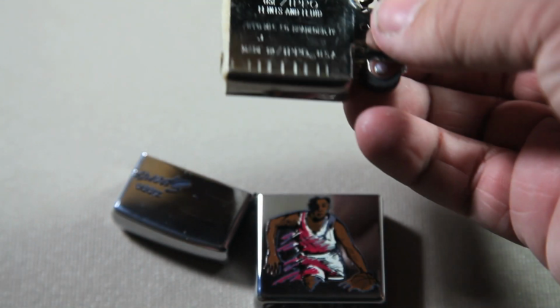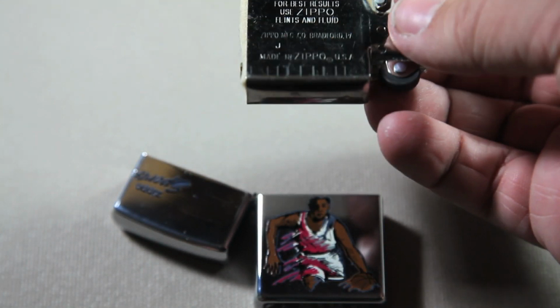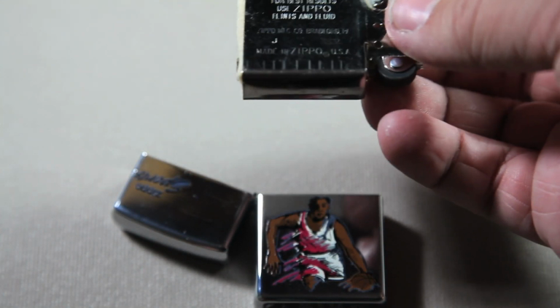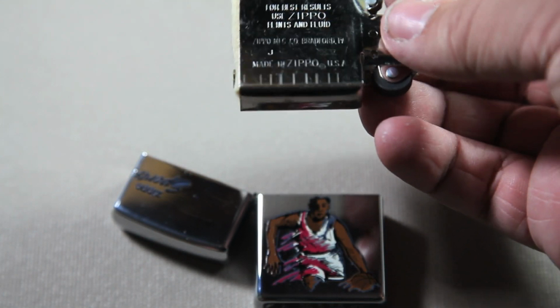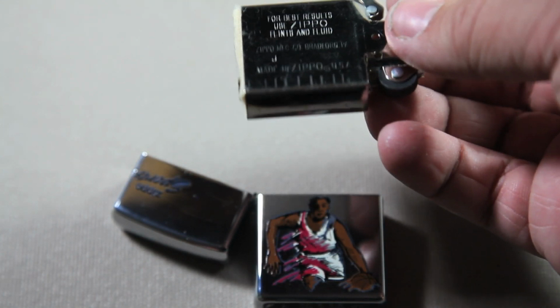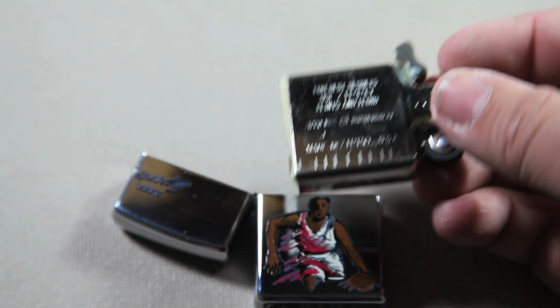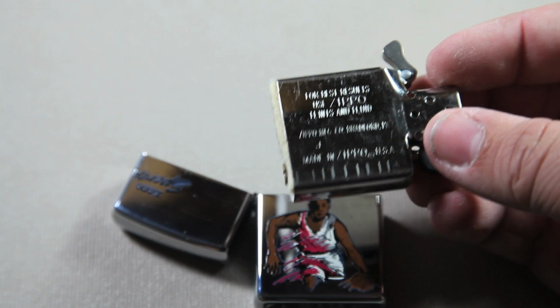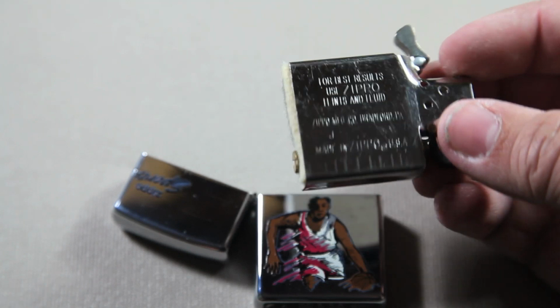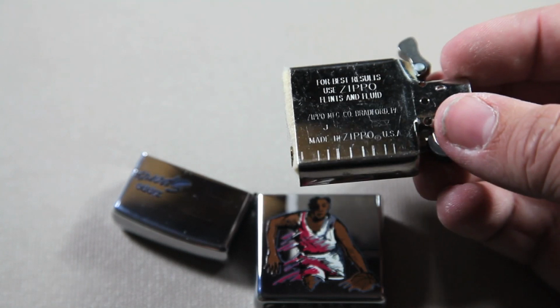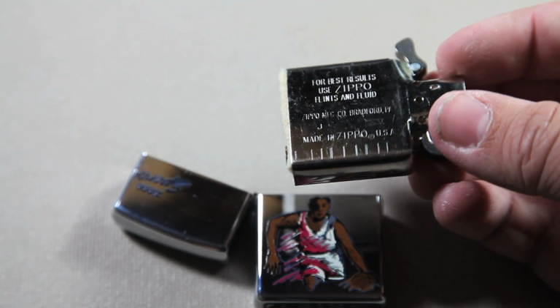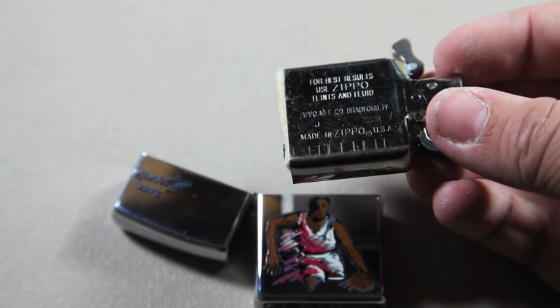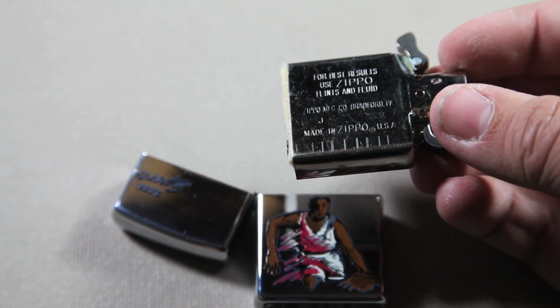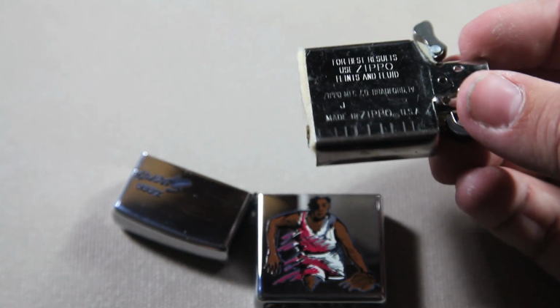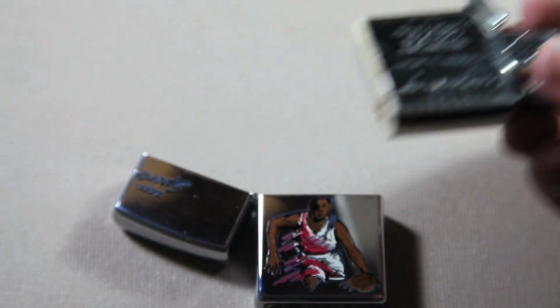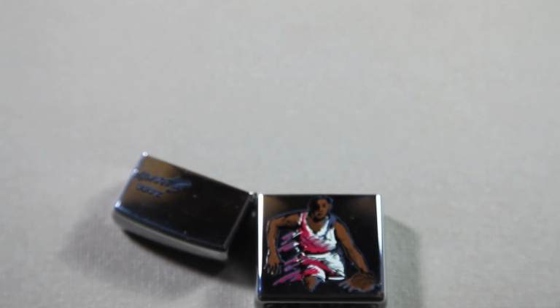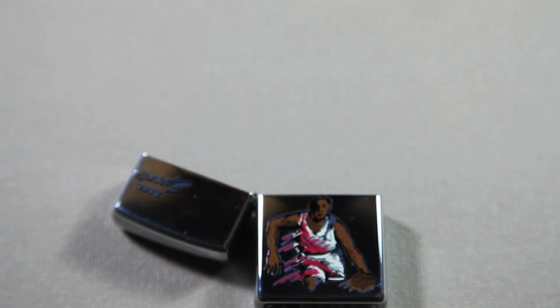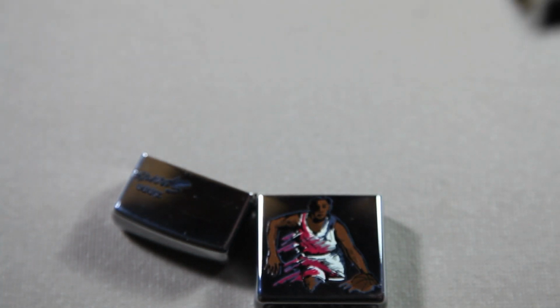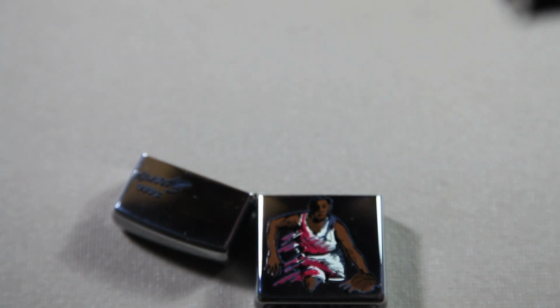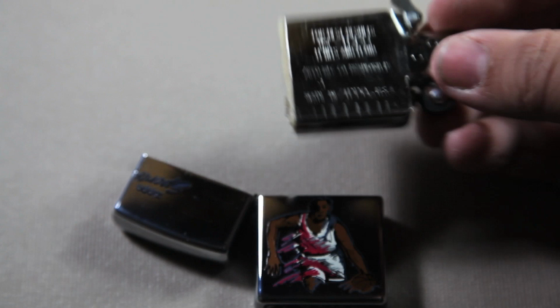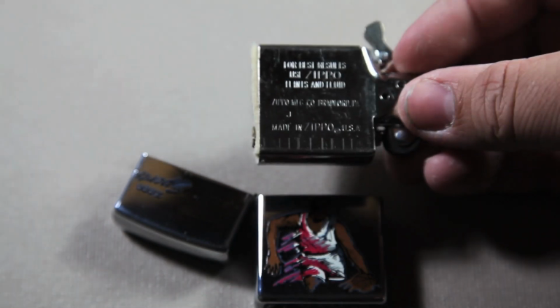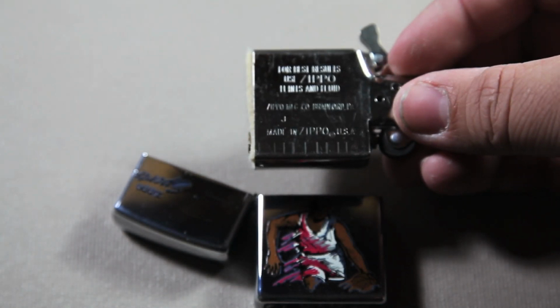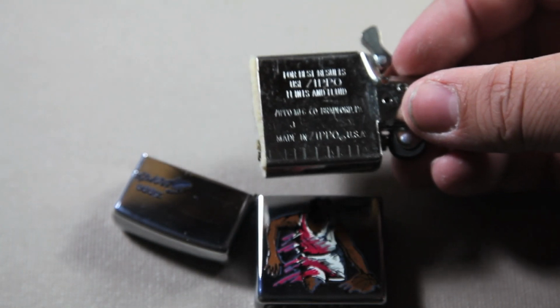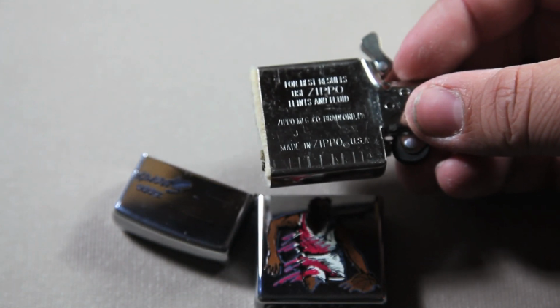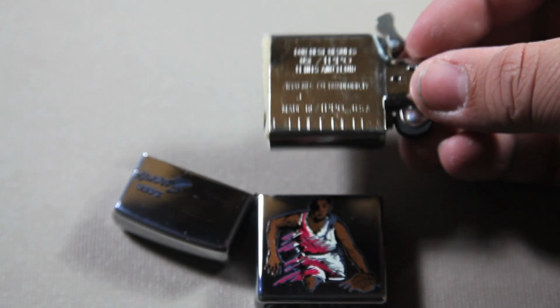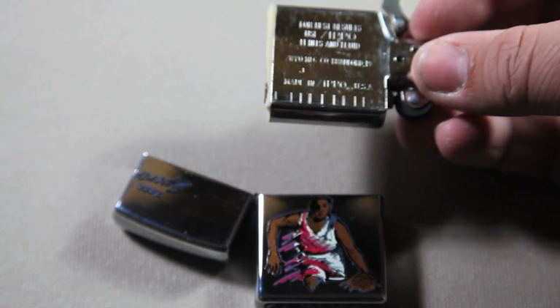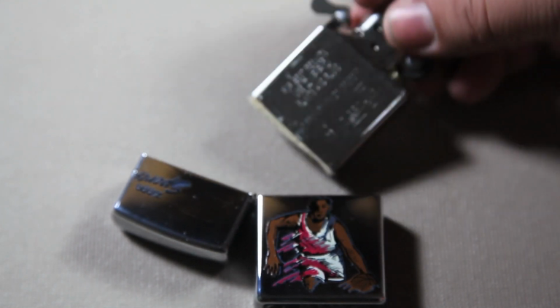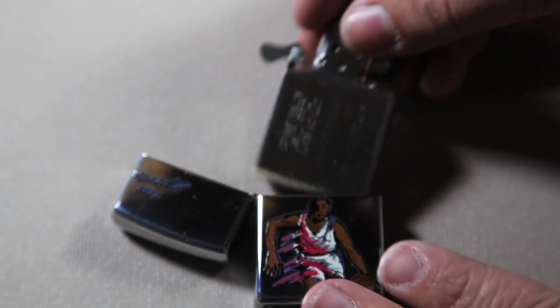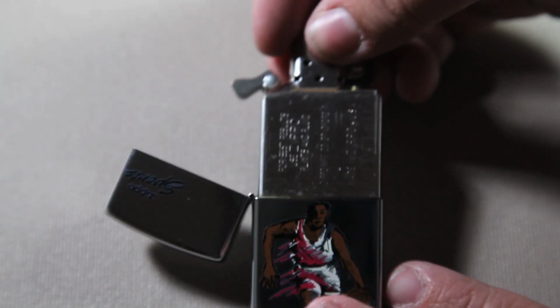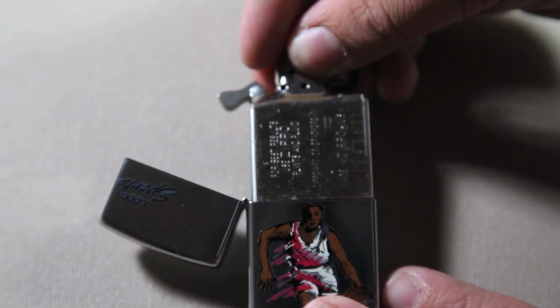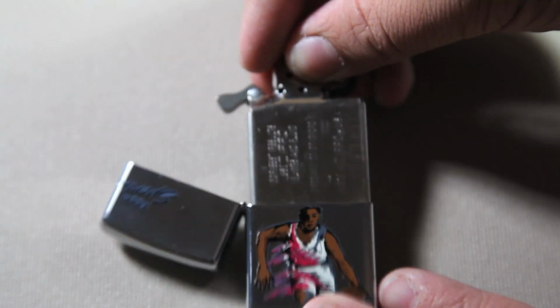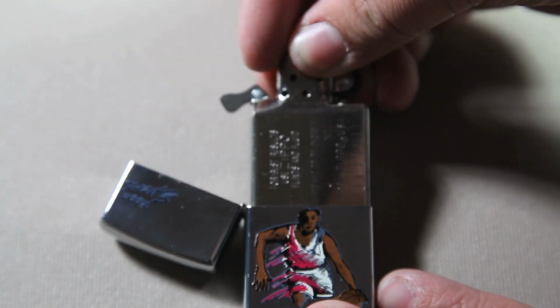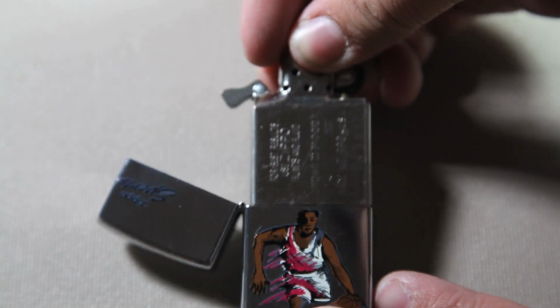On this insert, it says that it was made in J of XV, so that's, I believe, the same time as the case.